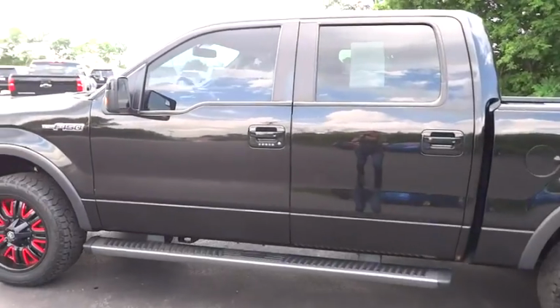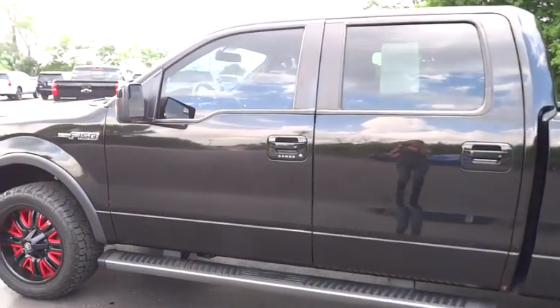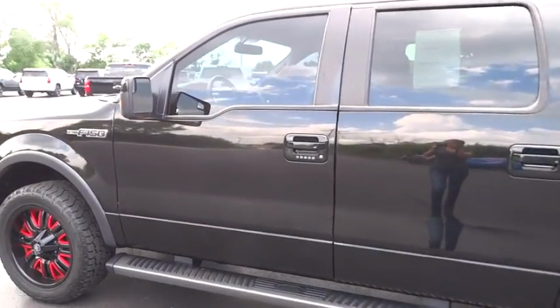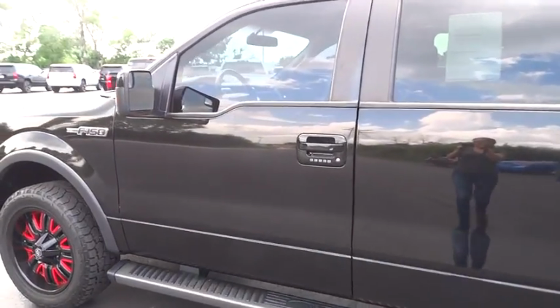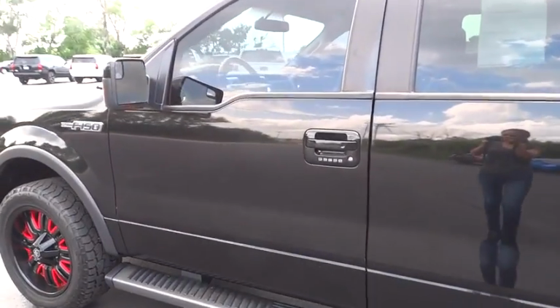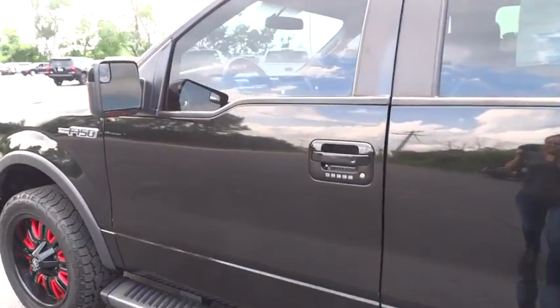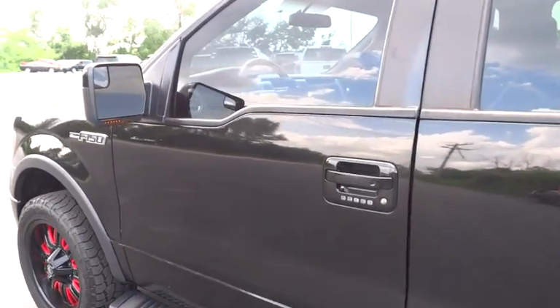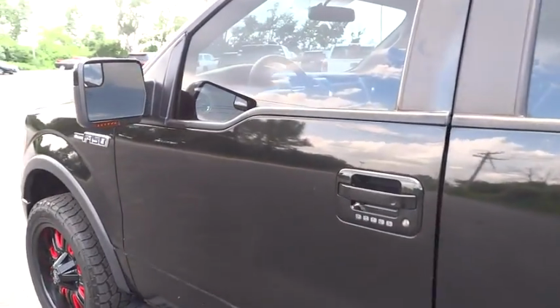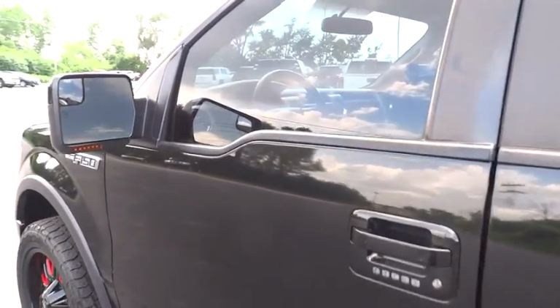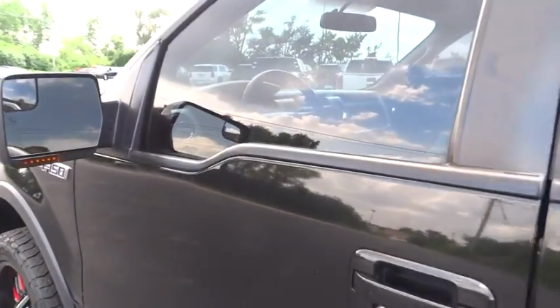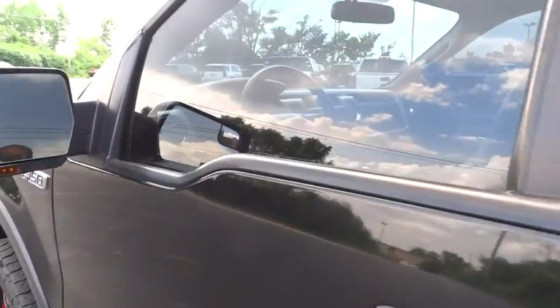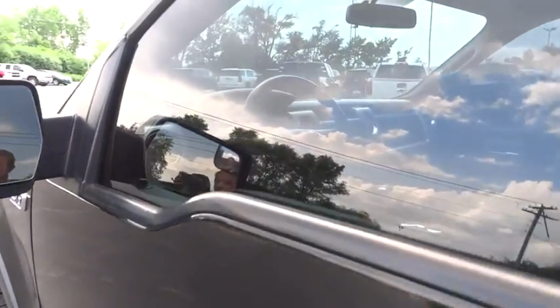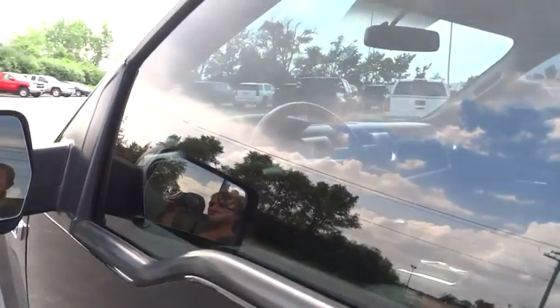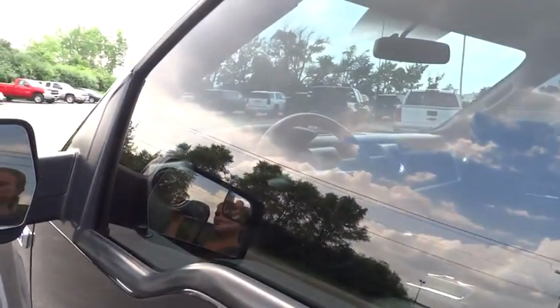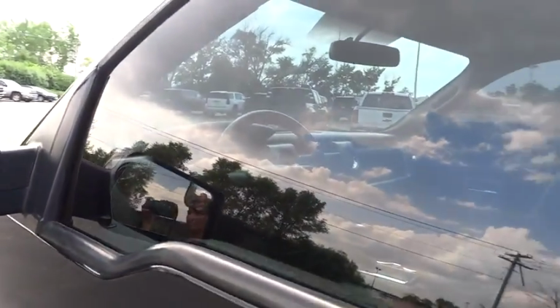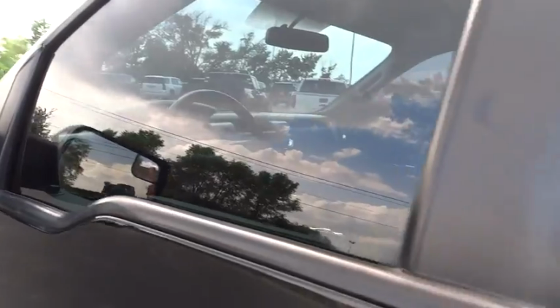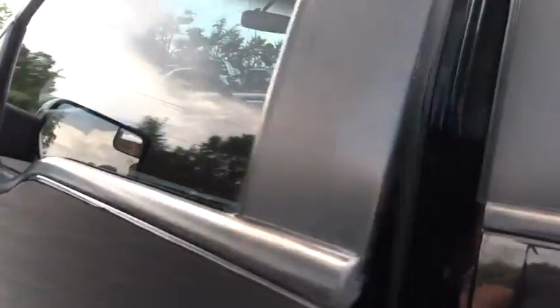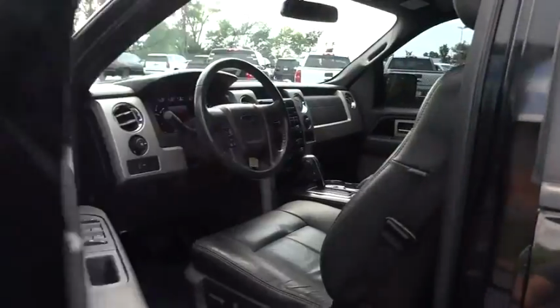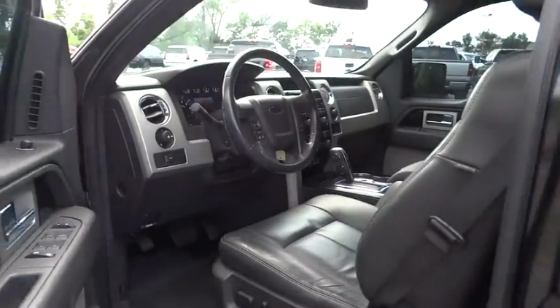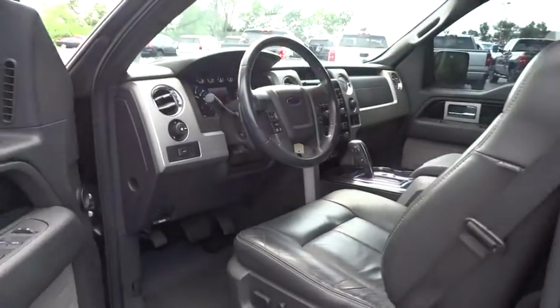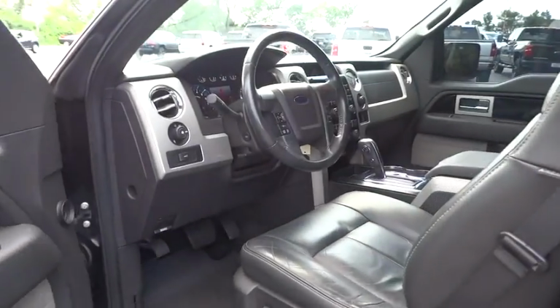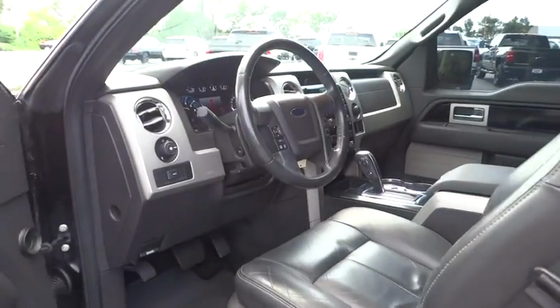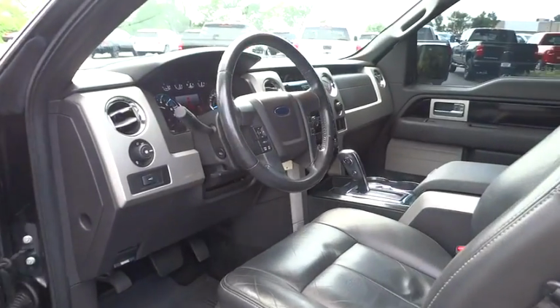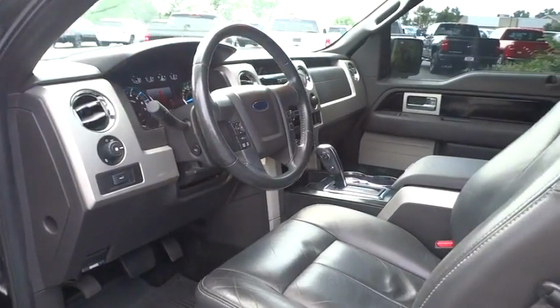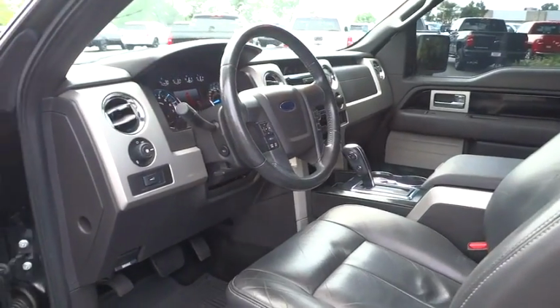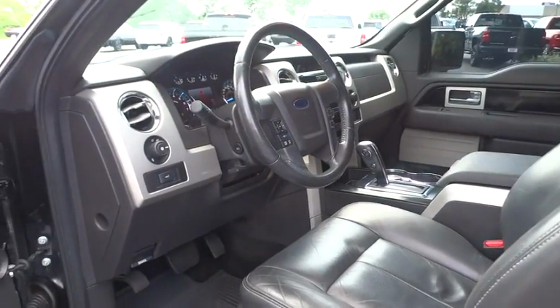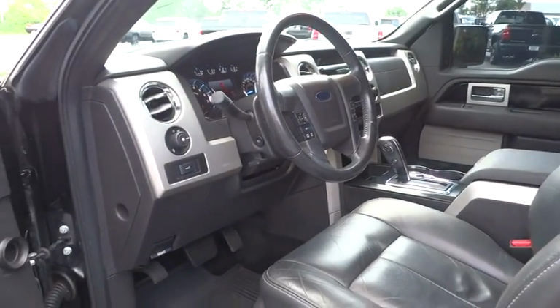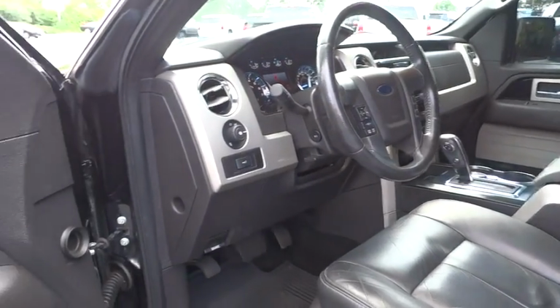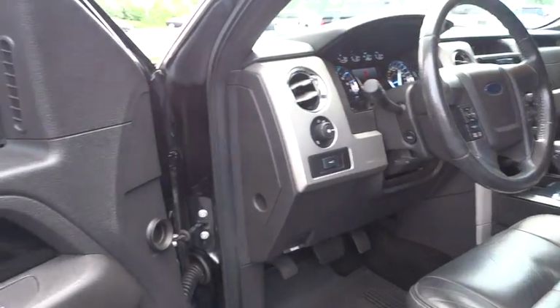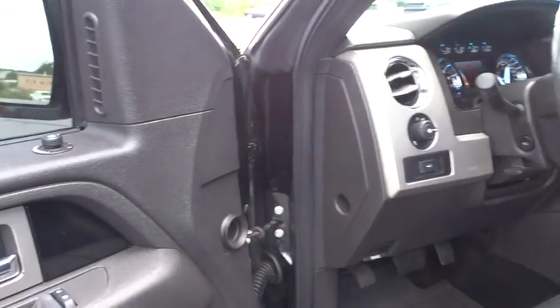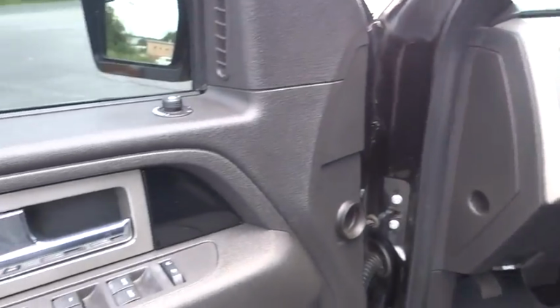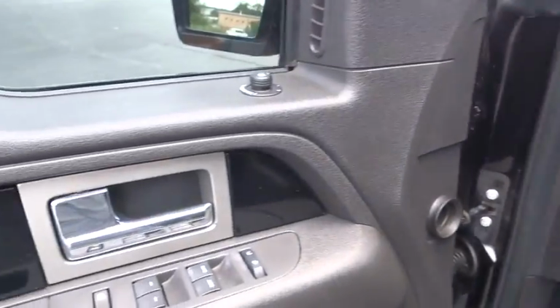Stability control. Traction control. Anti-lock braking system. Keyless entry. Adjustable steering wheel. Power steering. Four-wheel disc brakes. Four-wheel drive.